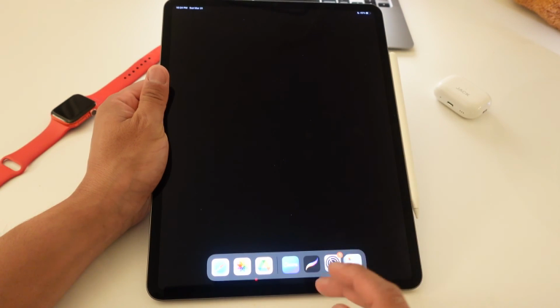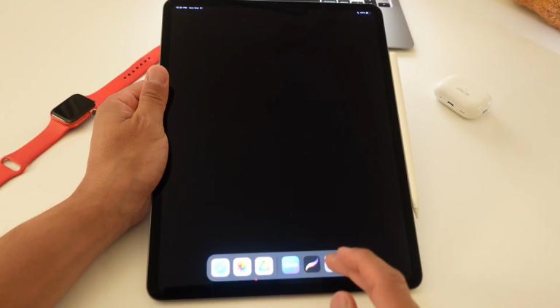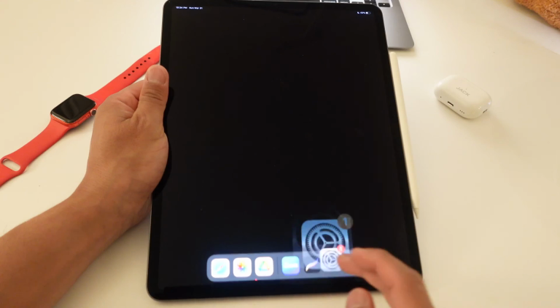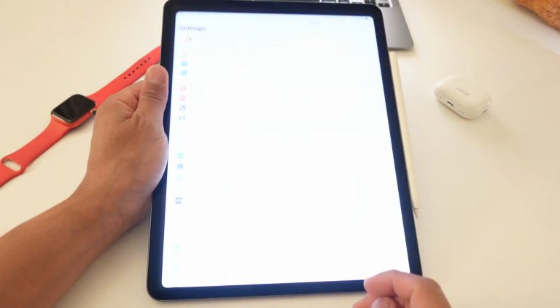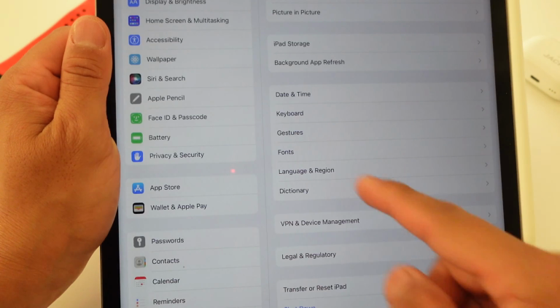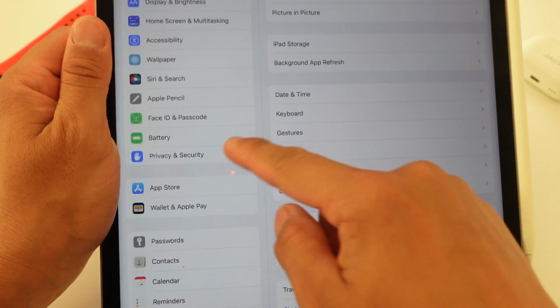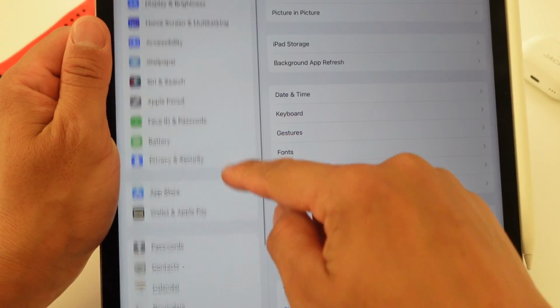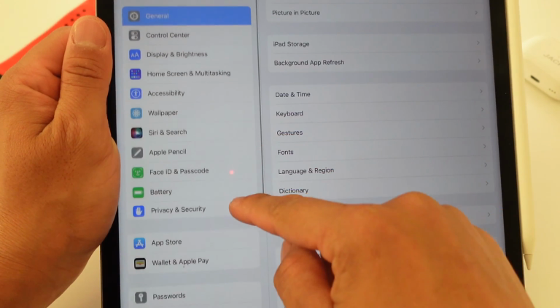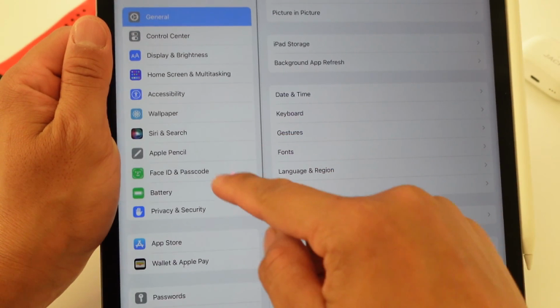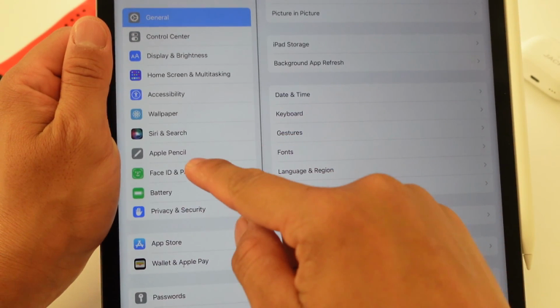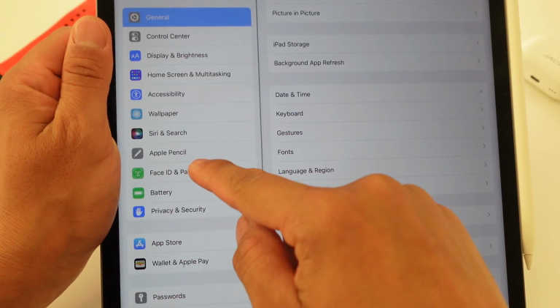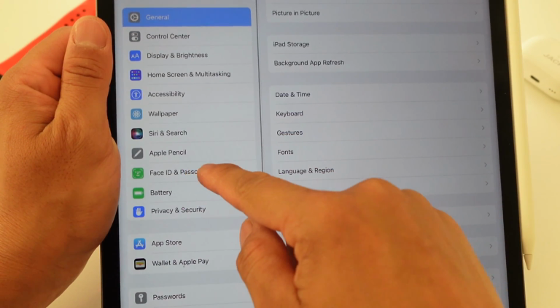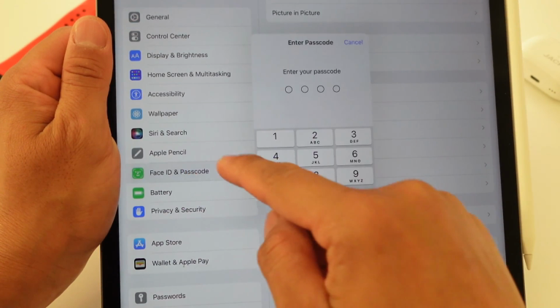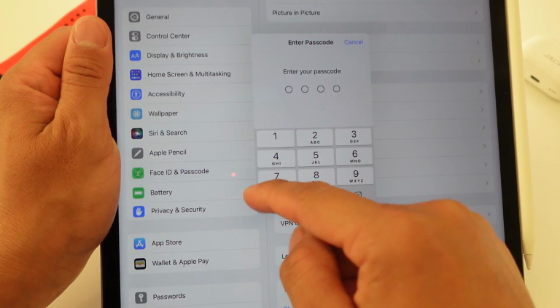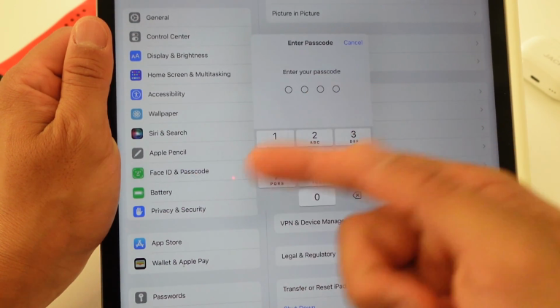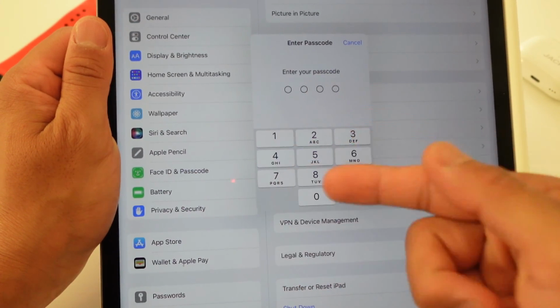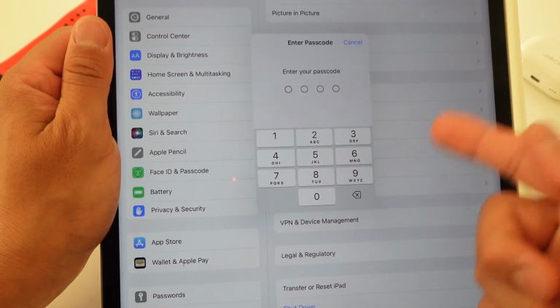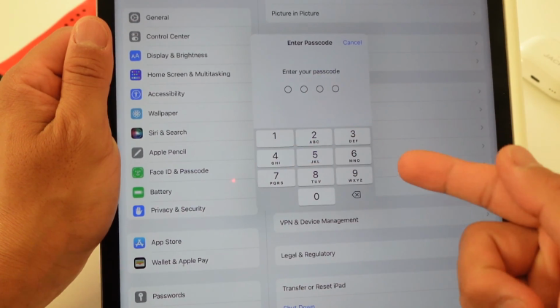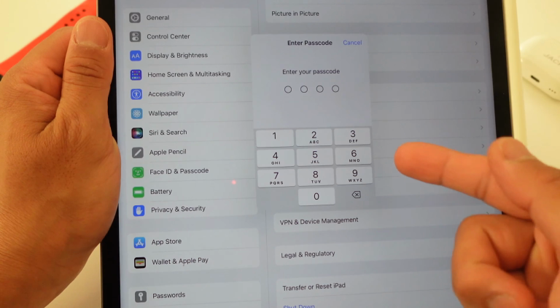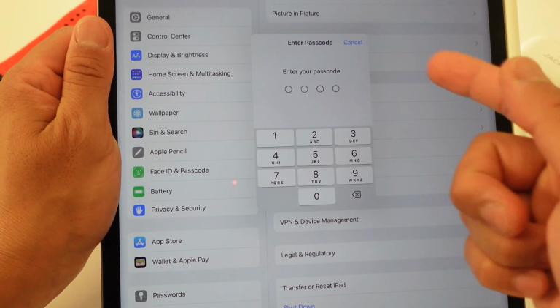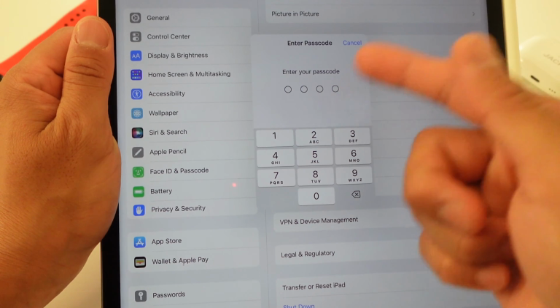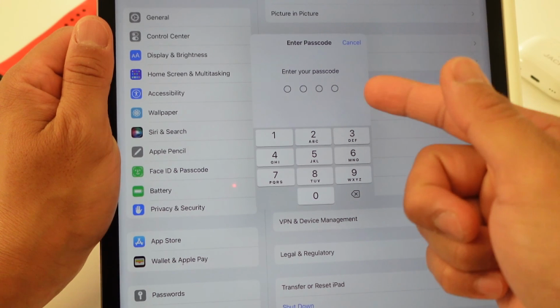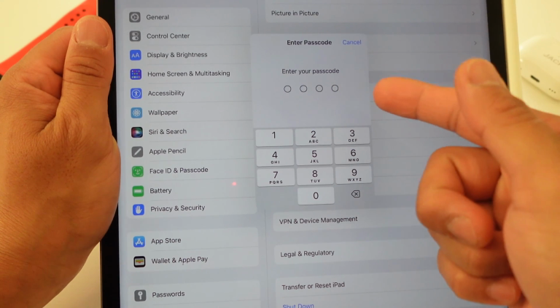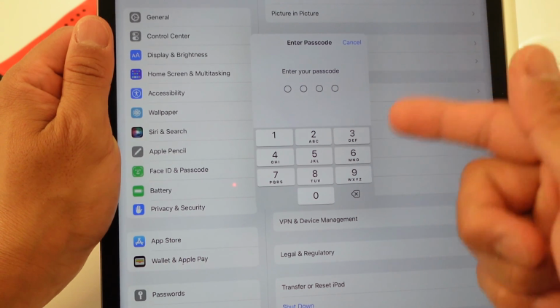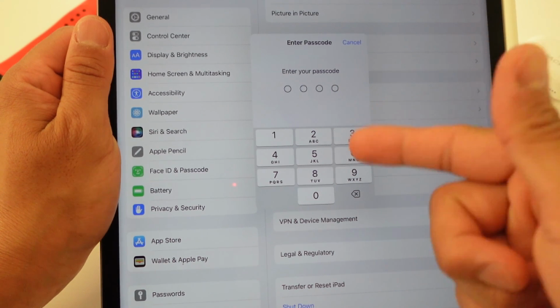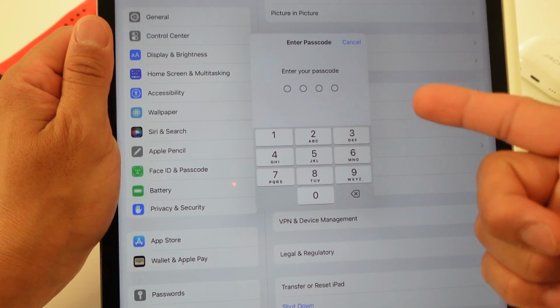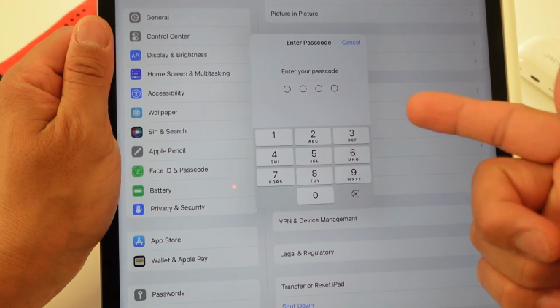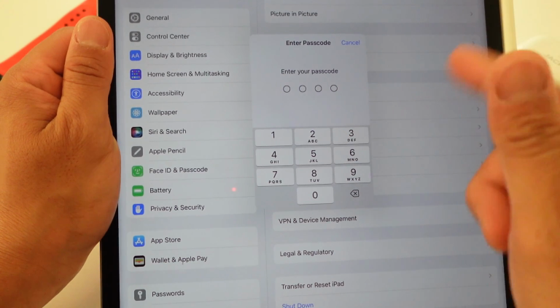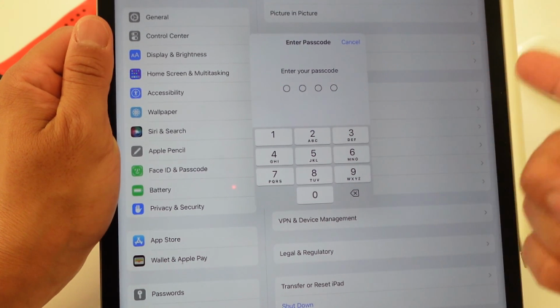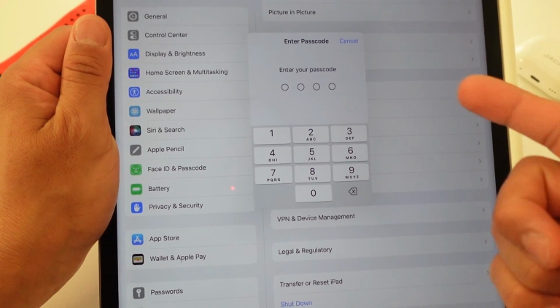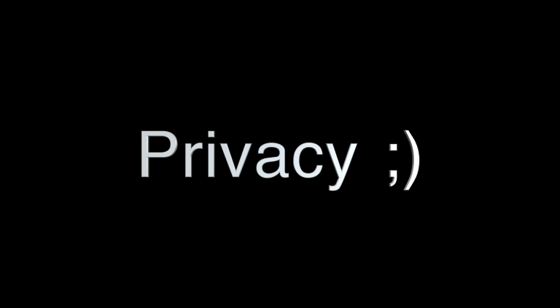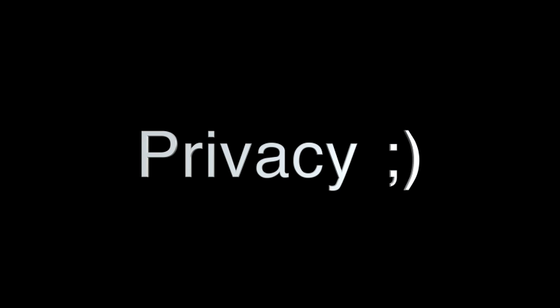We're going to go to Settings. In Settings, you want to scroll down to where it says Face ID and Passcode. You want to enter your passcode that you just used to log in — I'm going to skip this scene again as well.